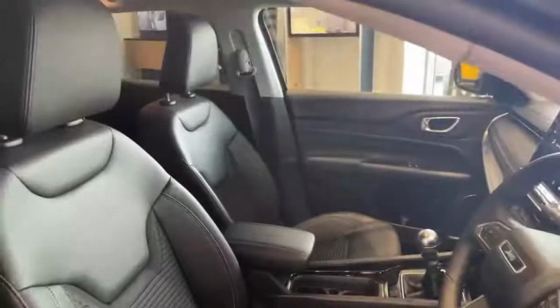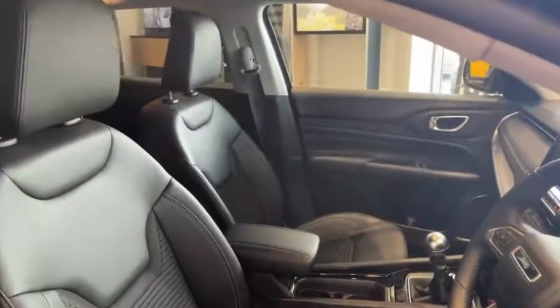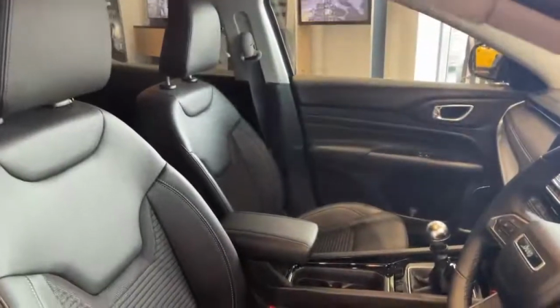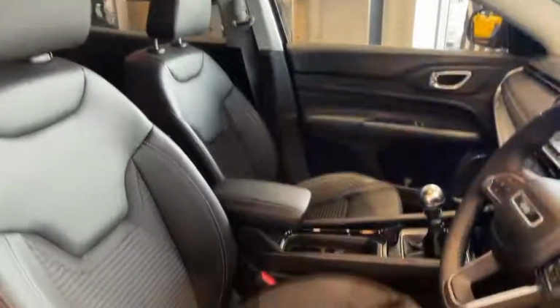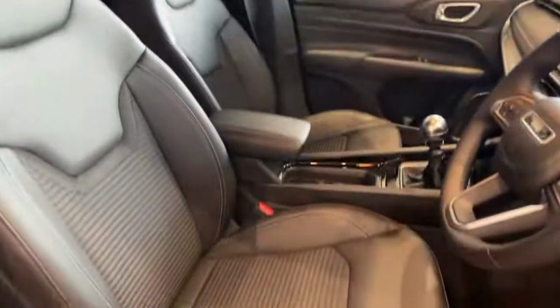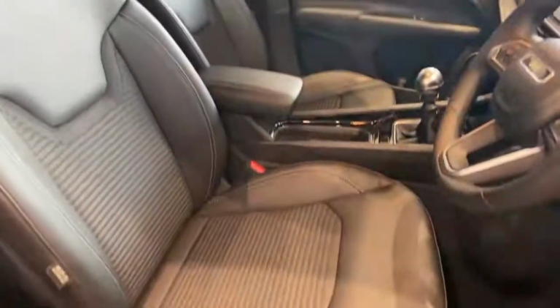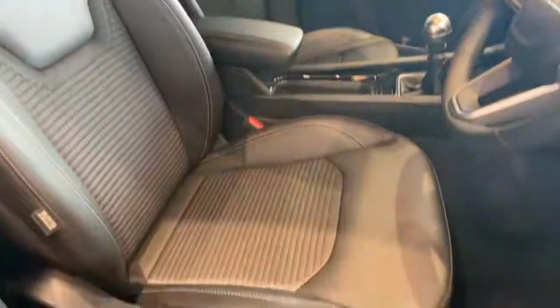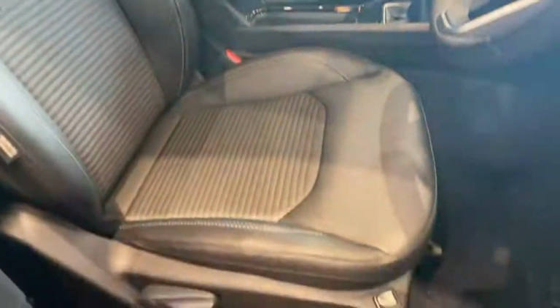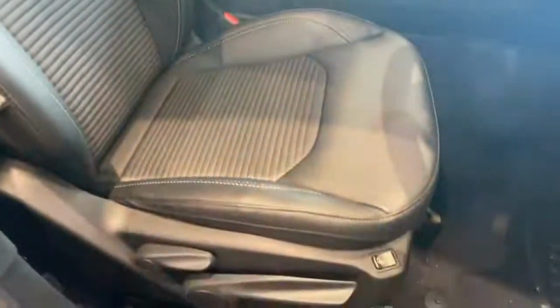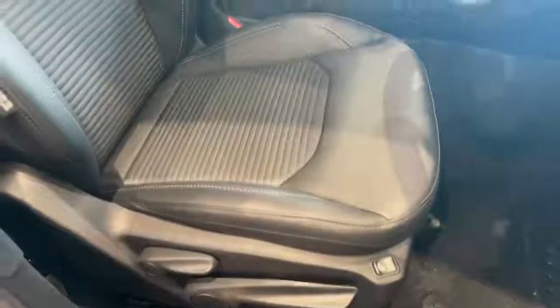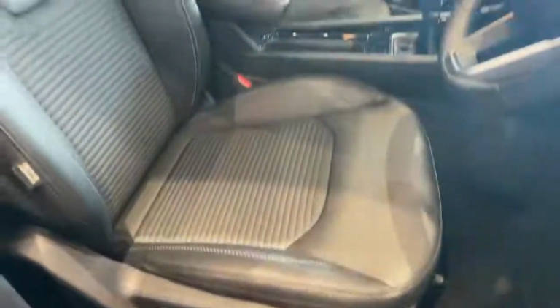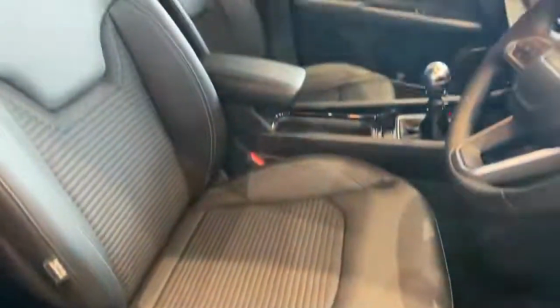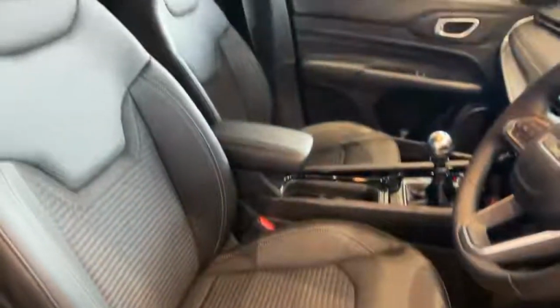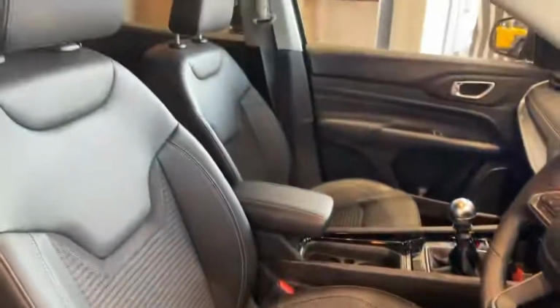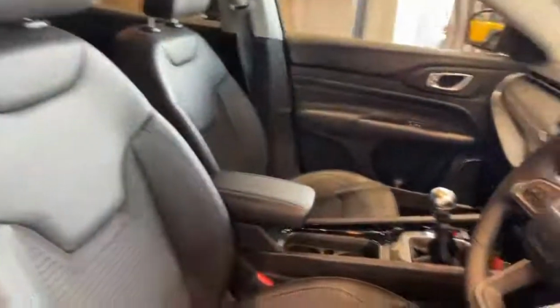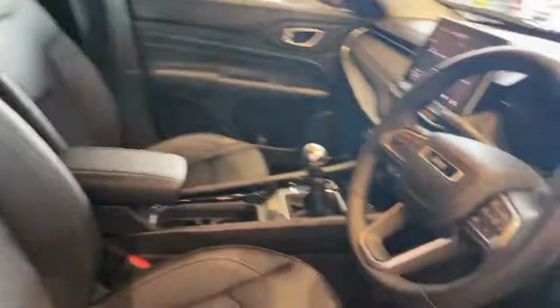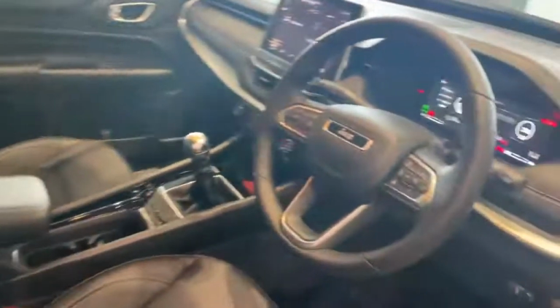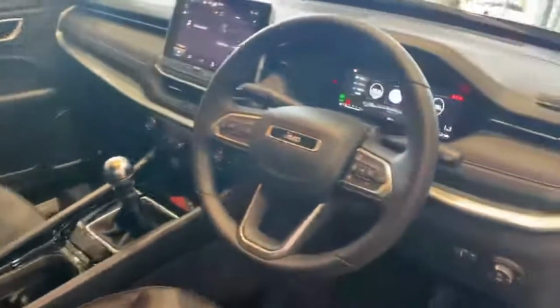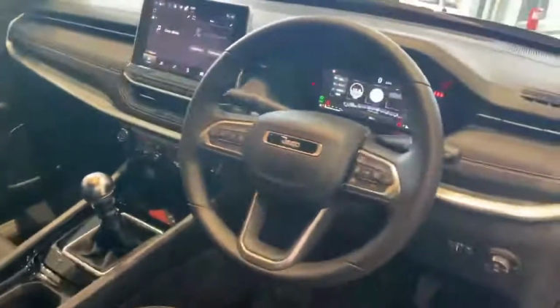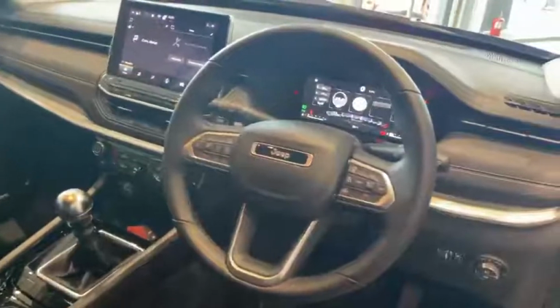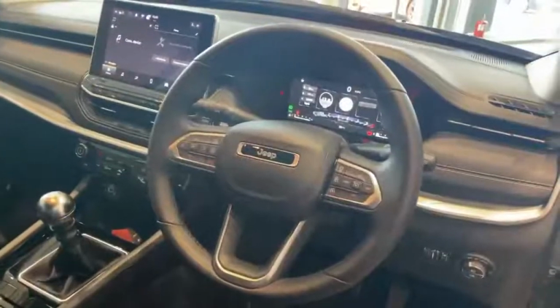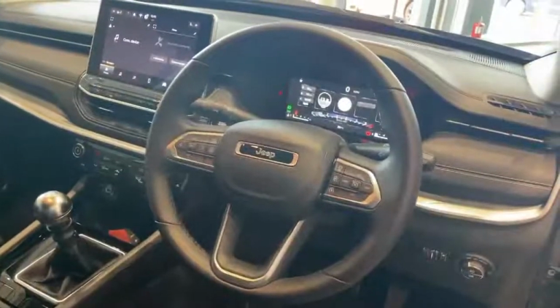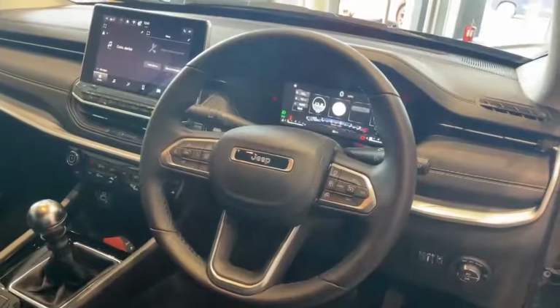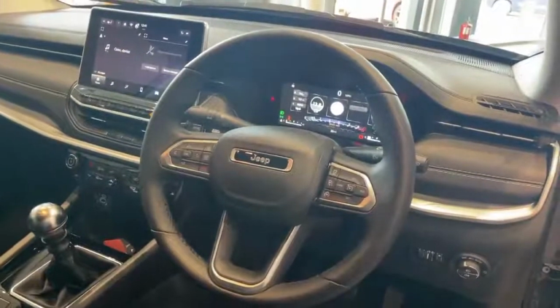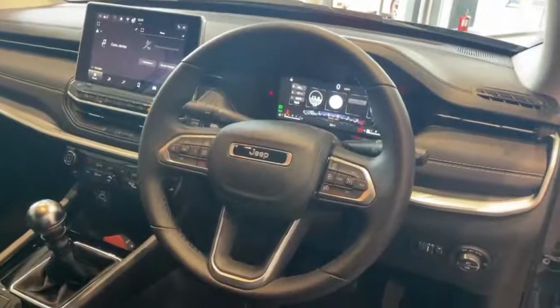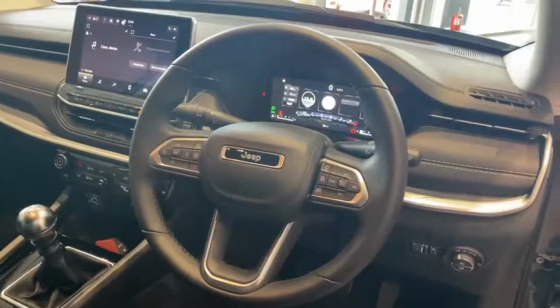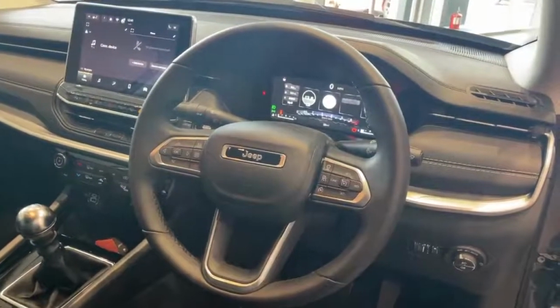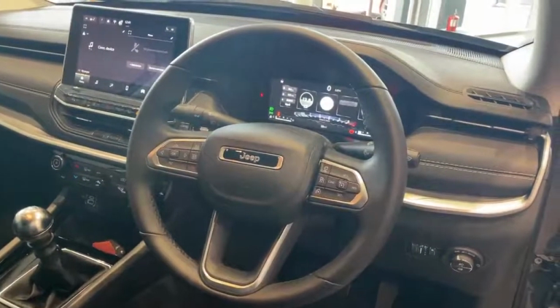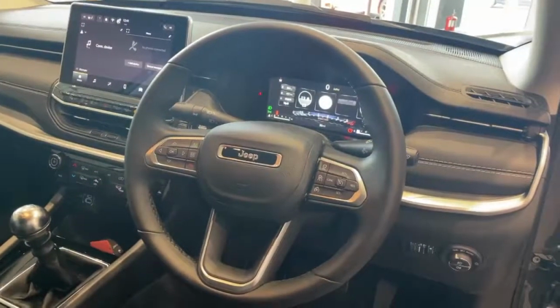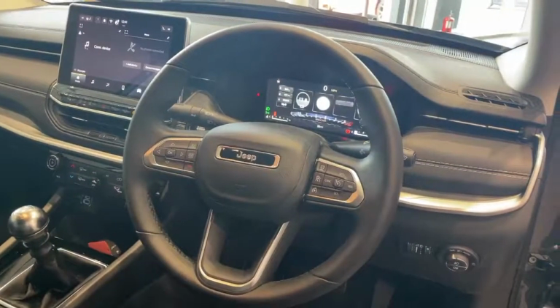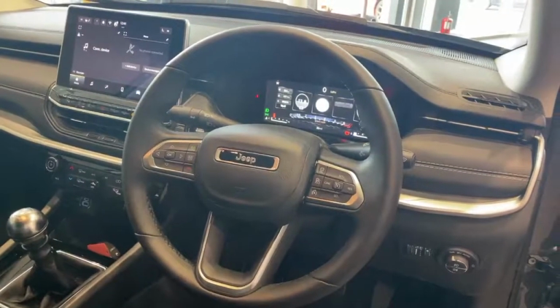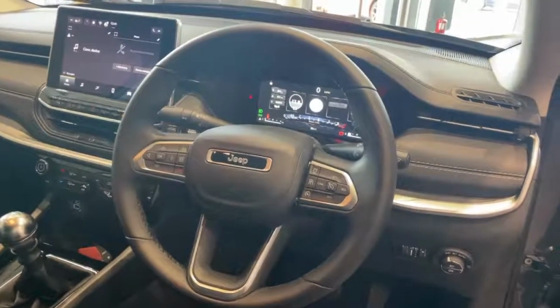On the interior, we have the black seats in half leather, half cloth, electric lumbar support, central armrest, black leather steering wheel, and controls for the cruise control, telephone, voice control, volume and mute.